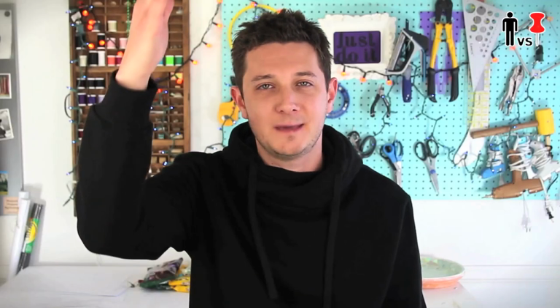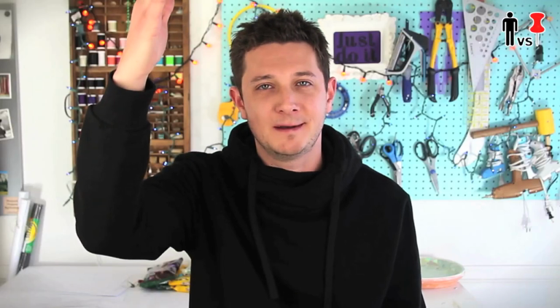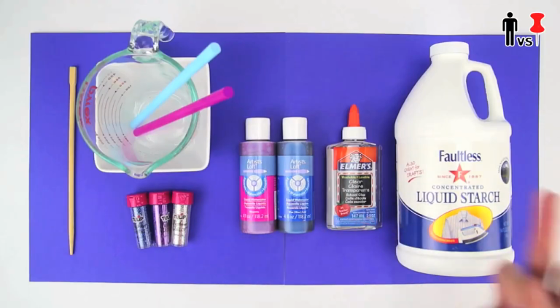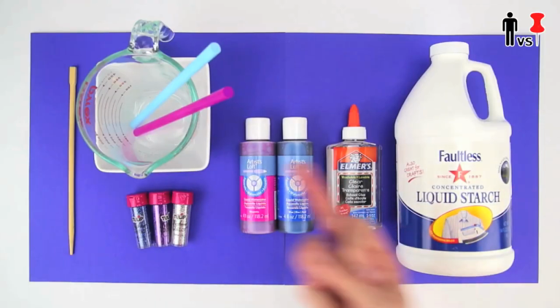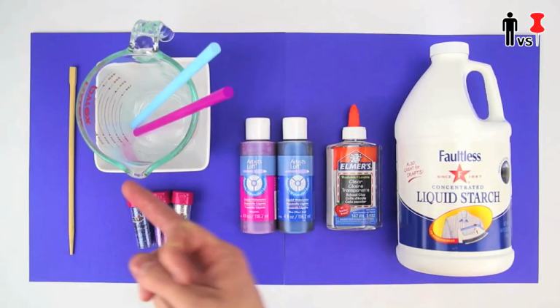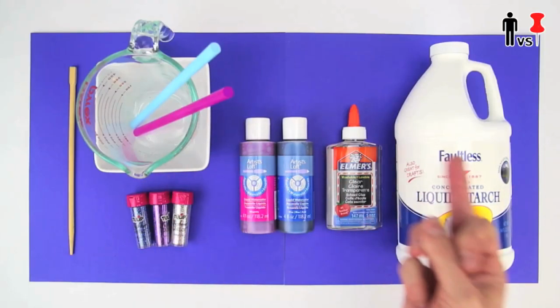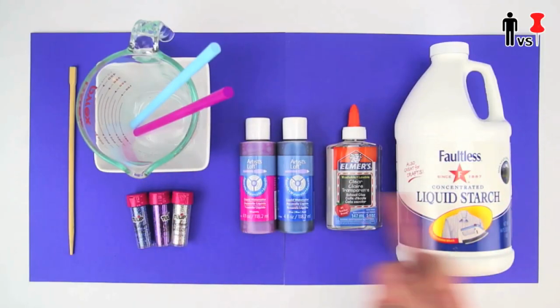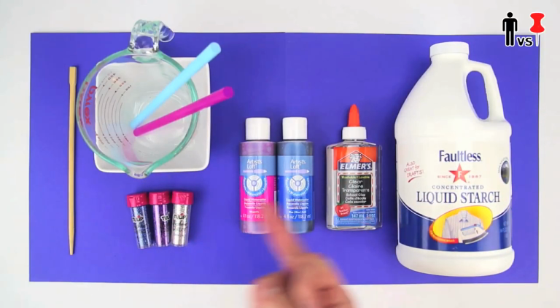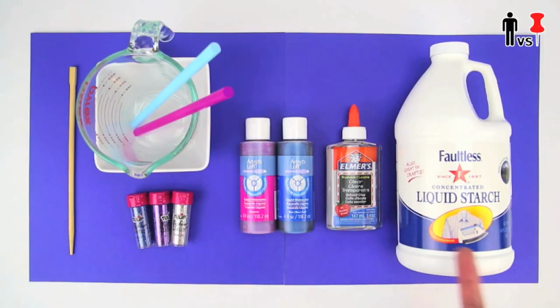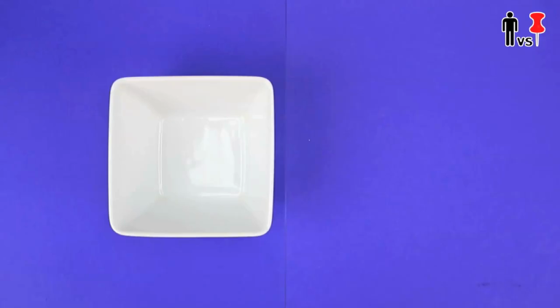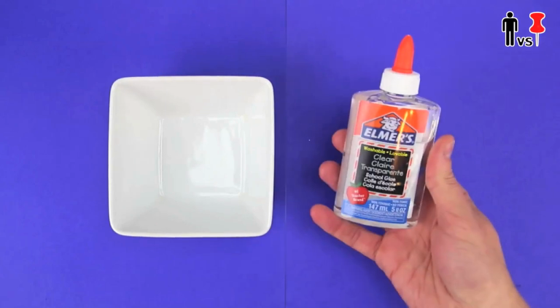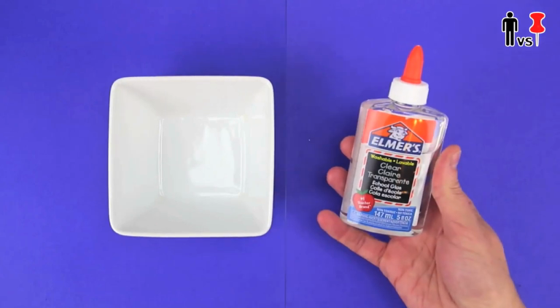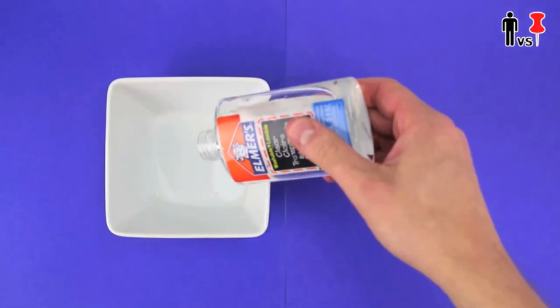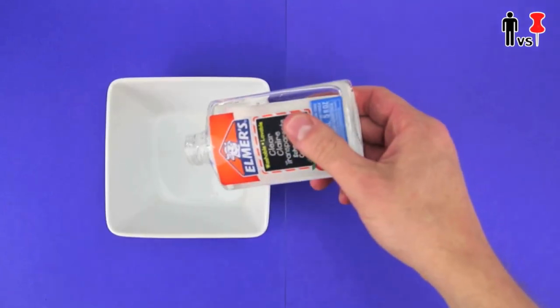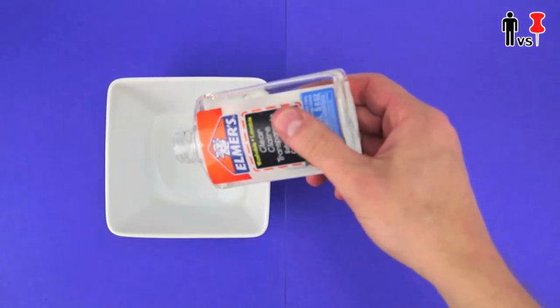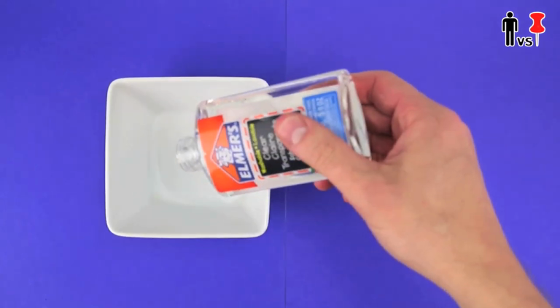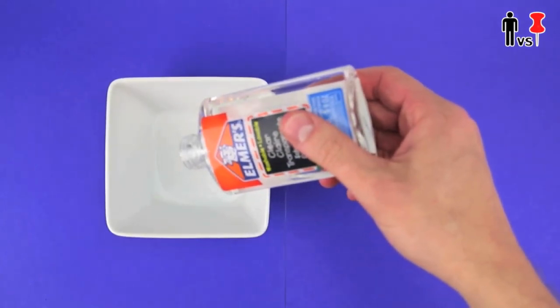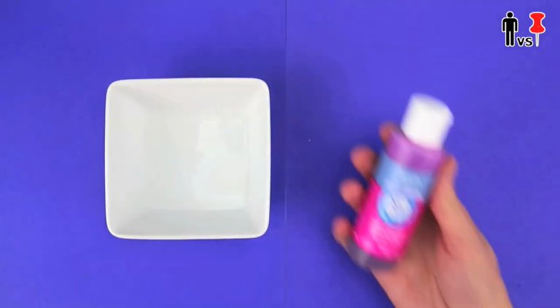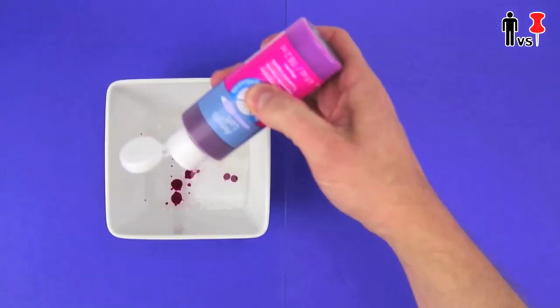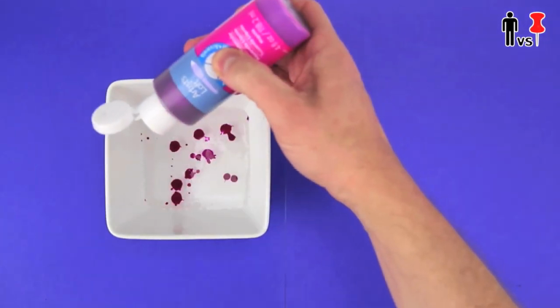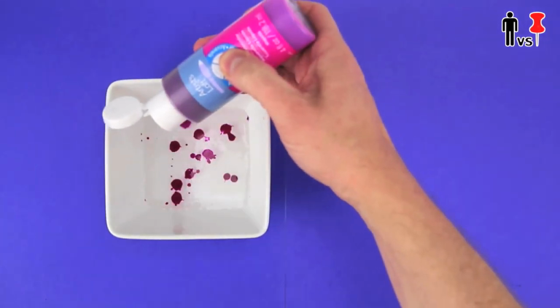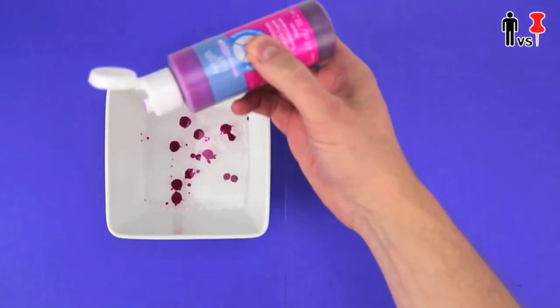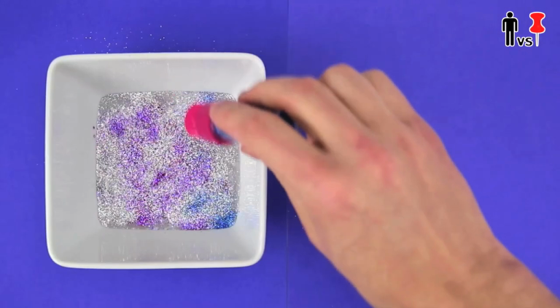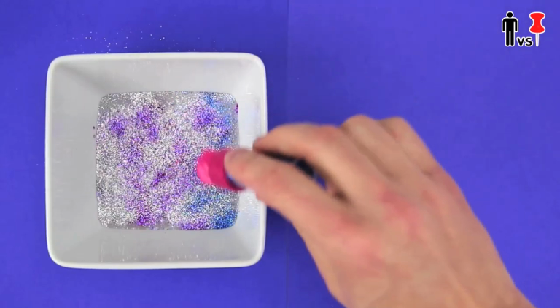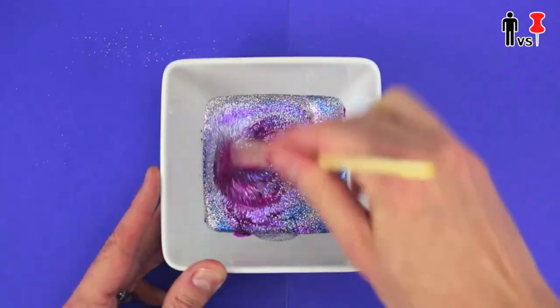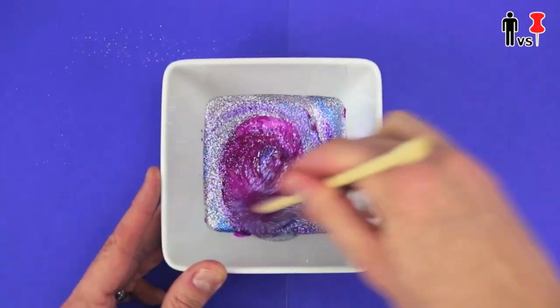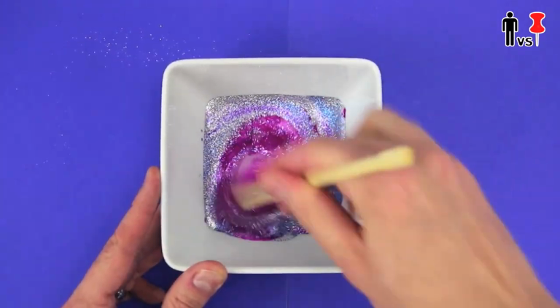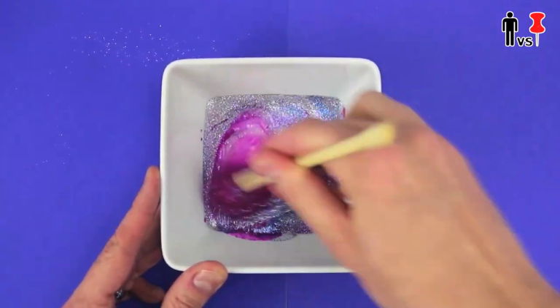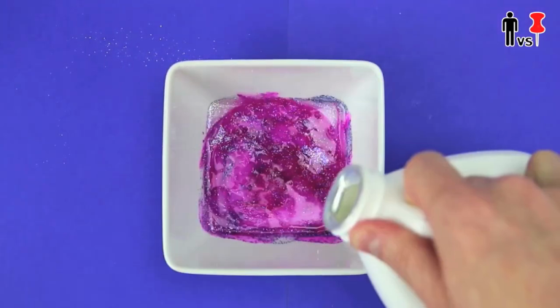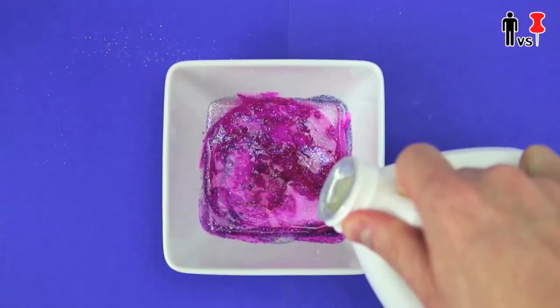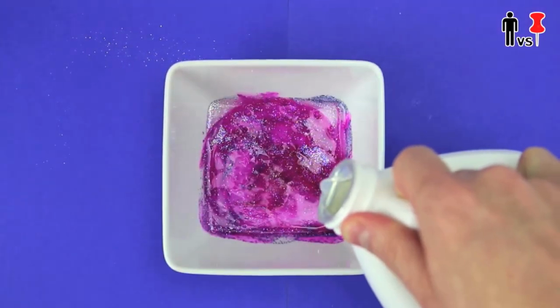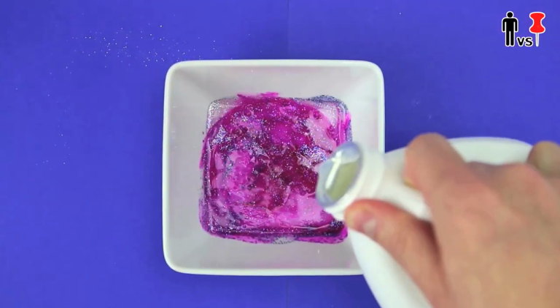Enough yip yappin'. To make this project, you're gonna need all this sh**. To start, I poured half a bottle of clear Elmer's glue into a small bowl, followed by some liquid watercolor and some glitter. After giving it a quick stir, I added a small amount of liquid starch.